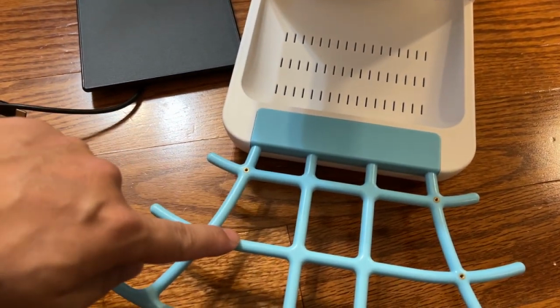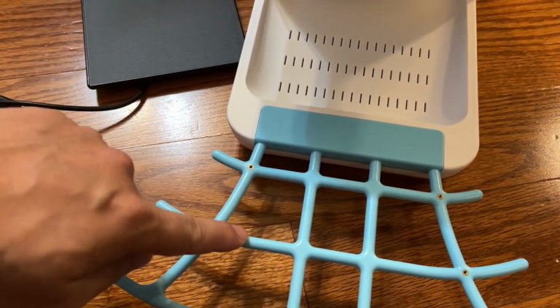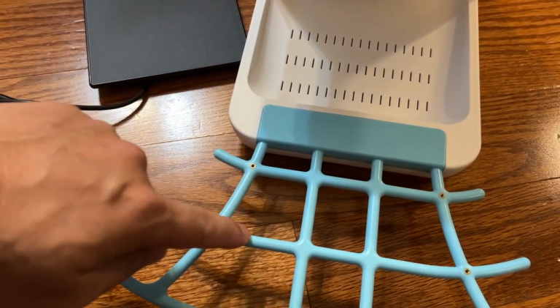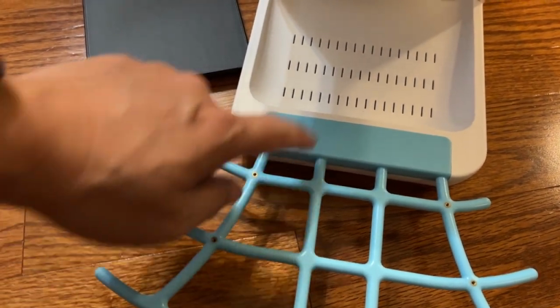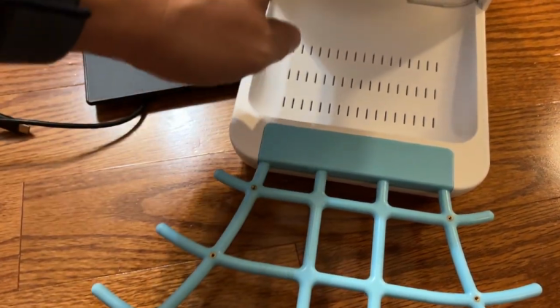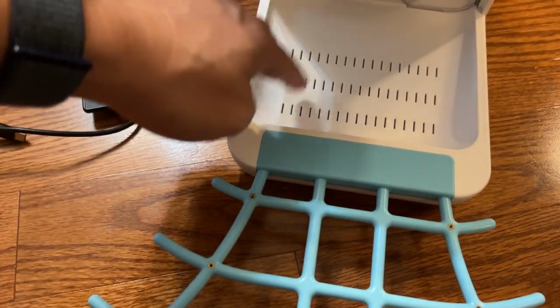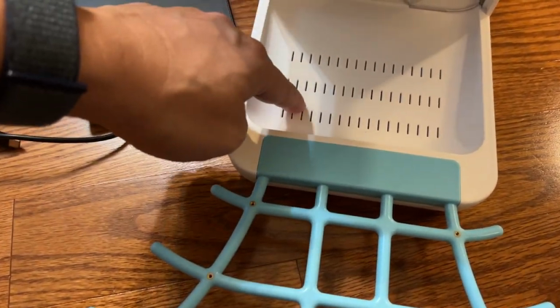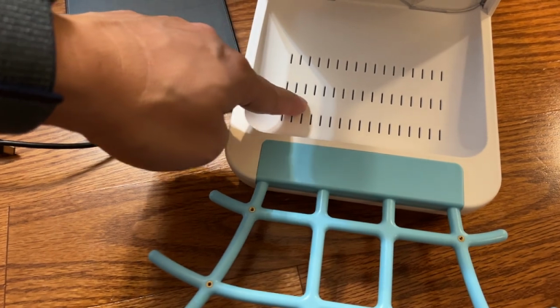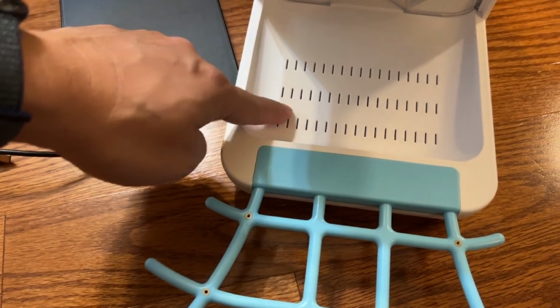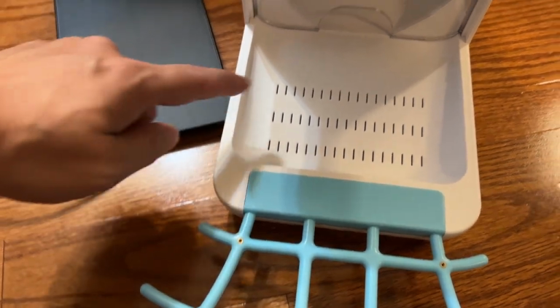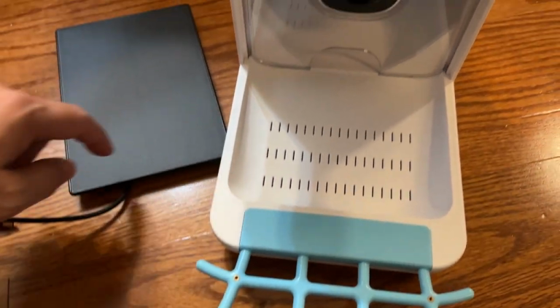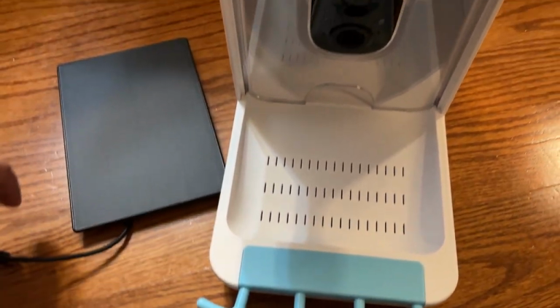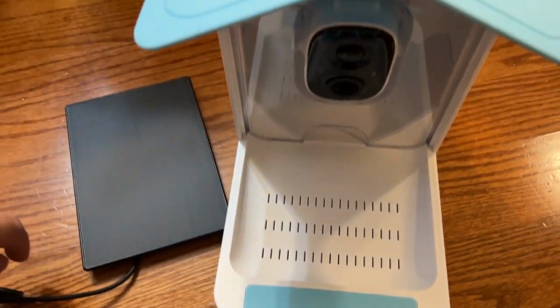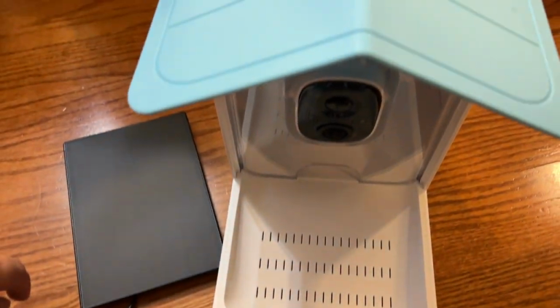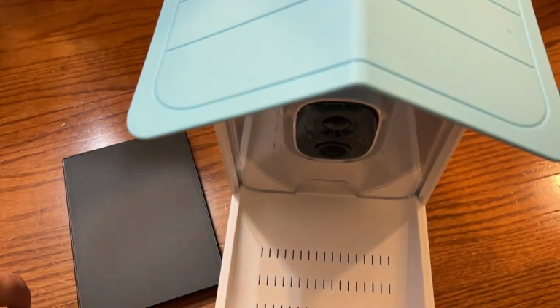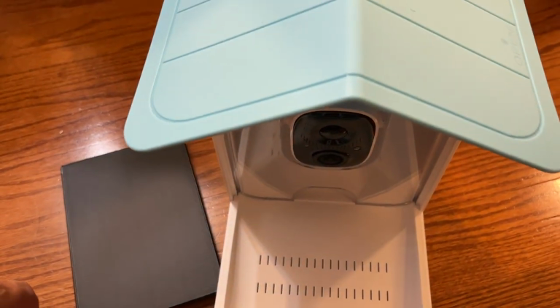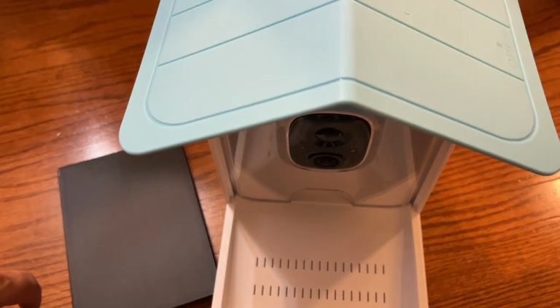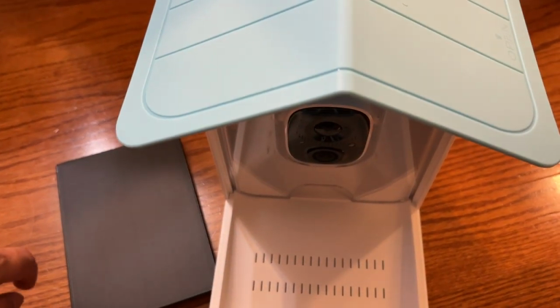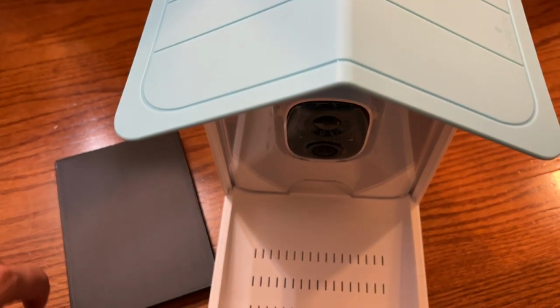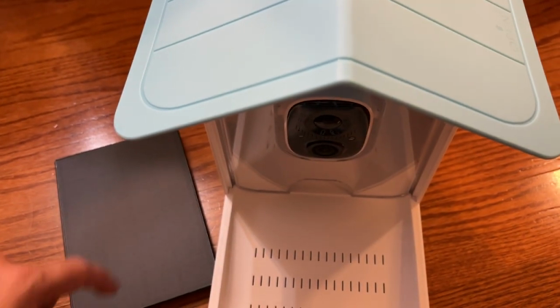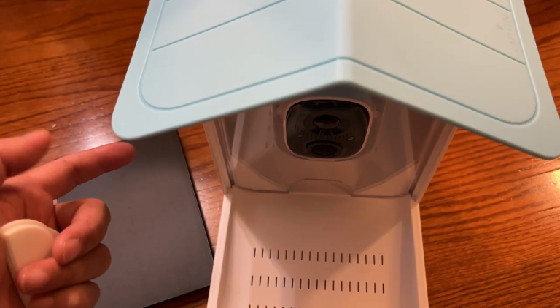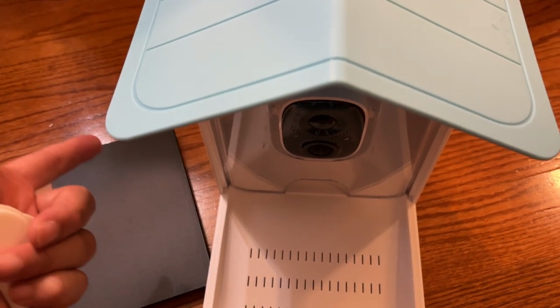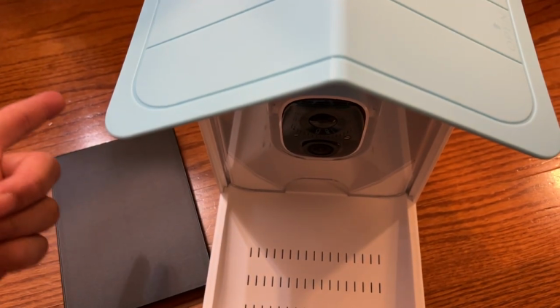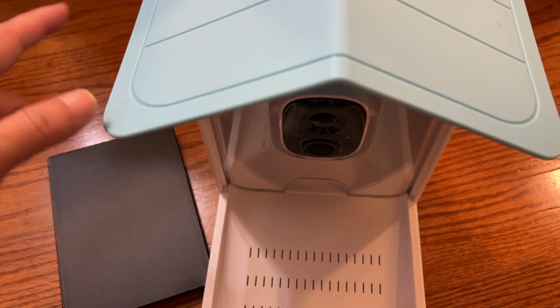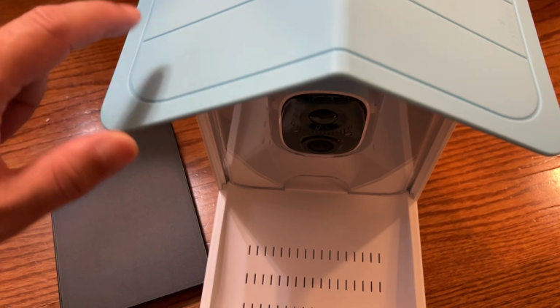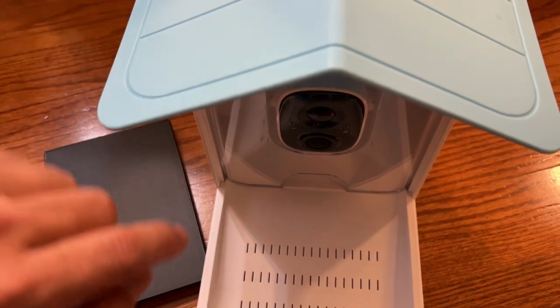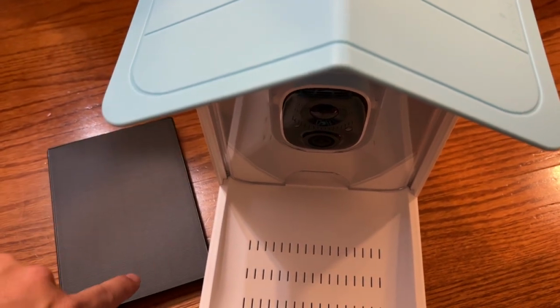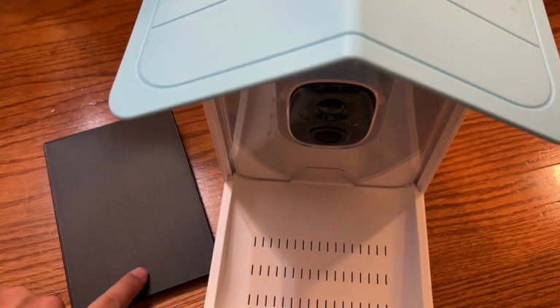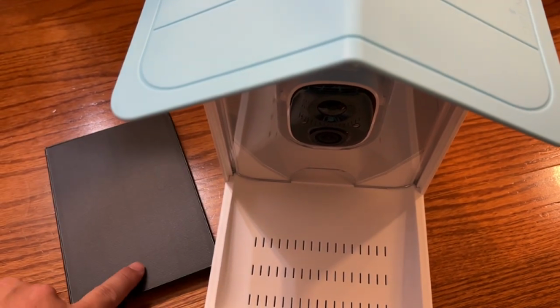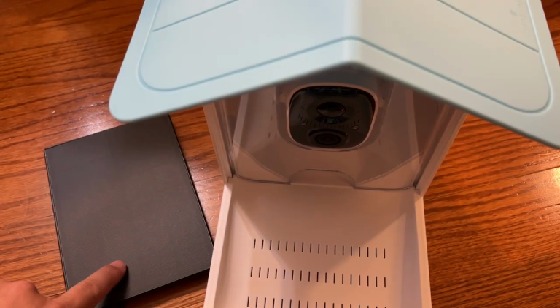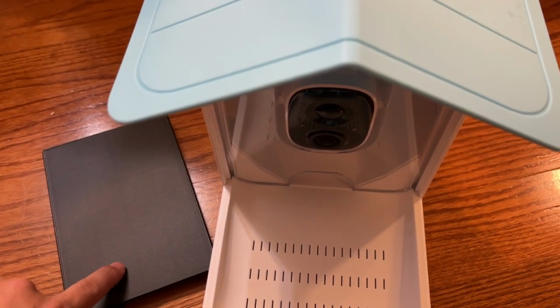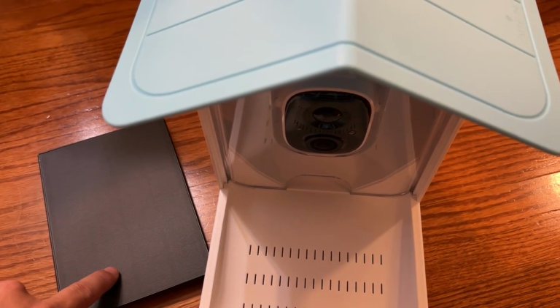They'll get a picture taken and they'll start eating. It's a really cool system, easy to mount, and it's hands-free — all runs off solar.